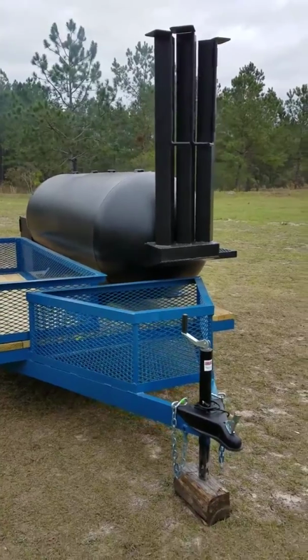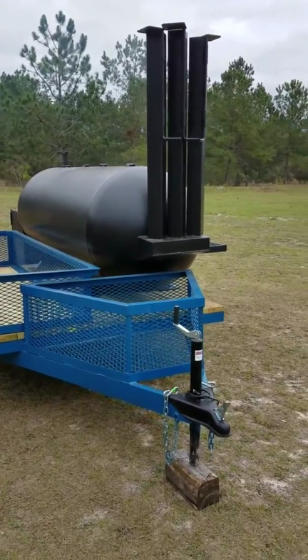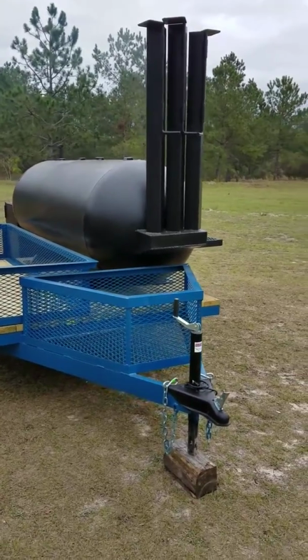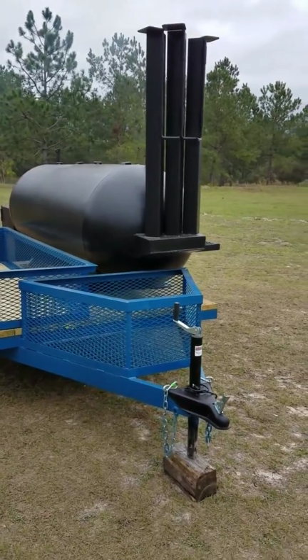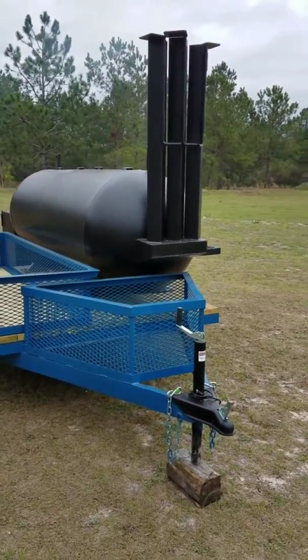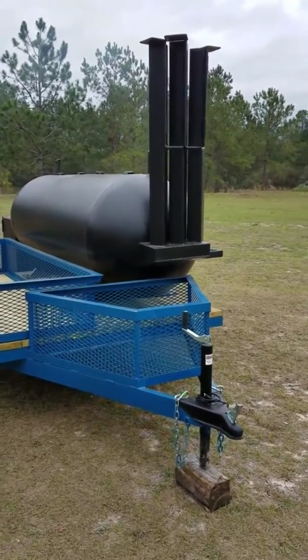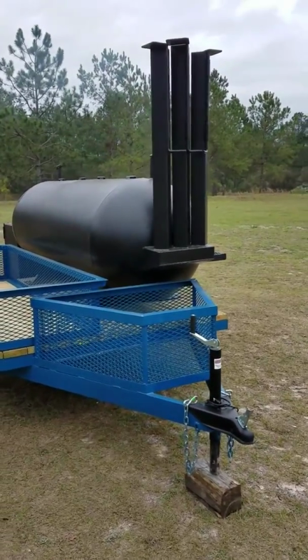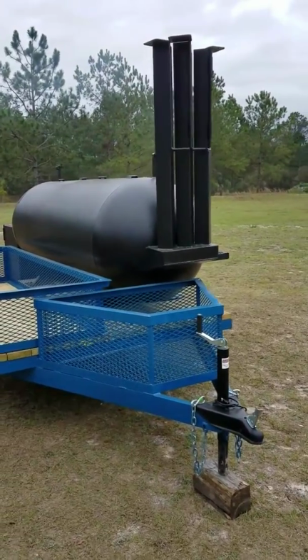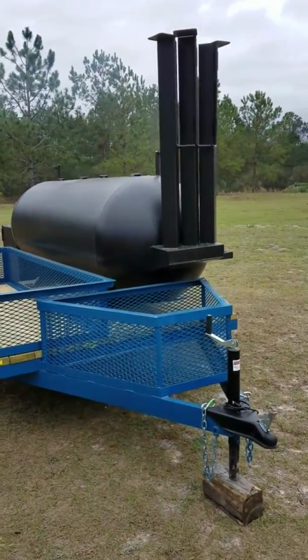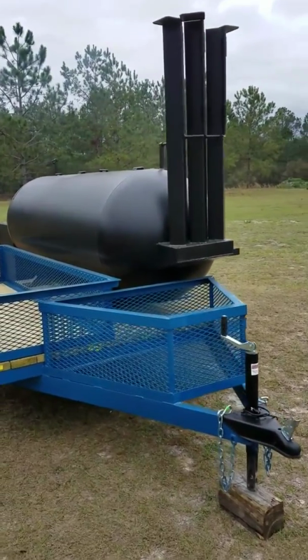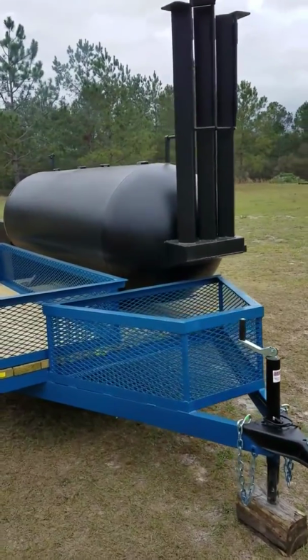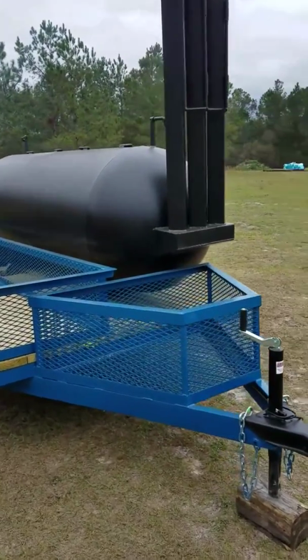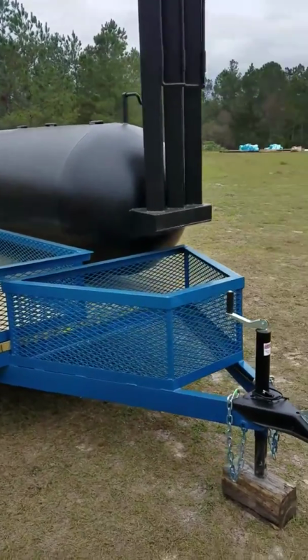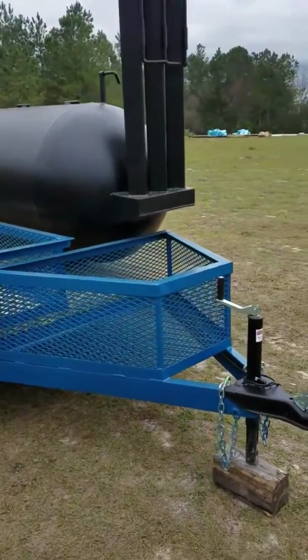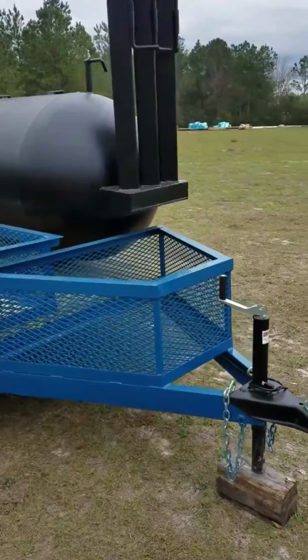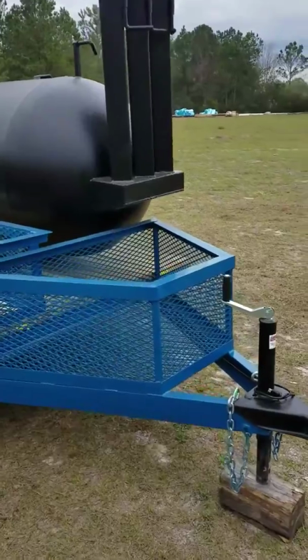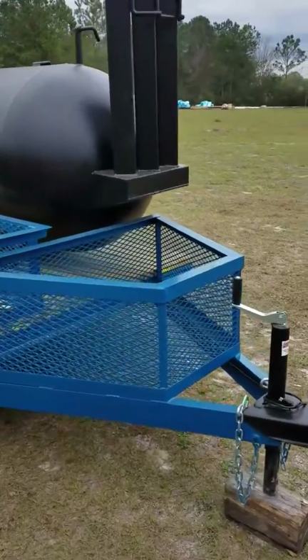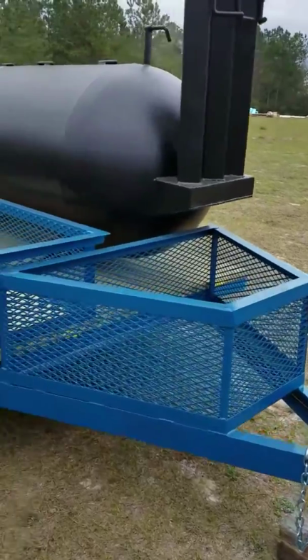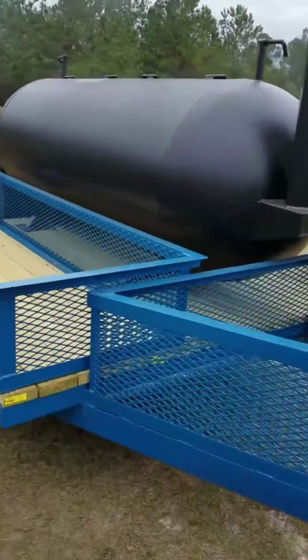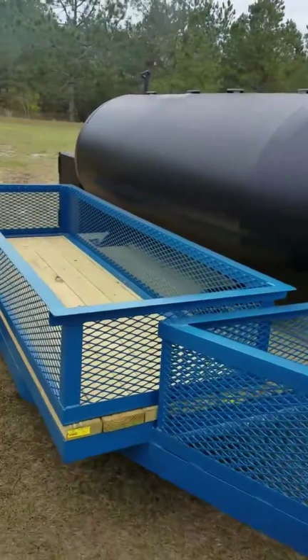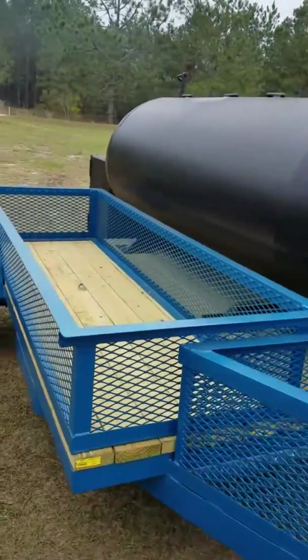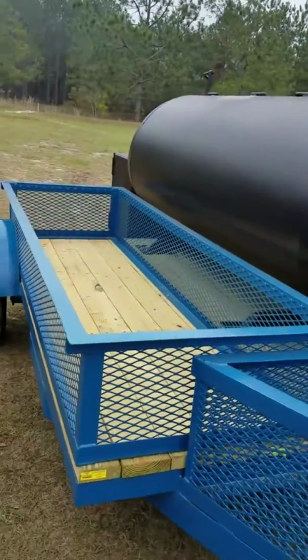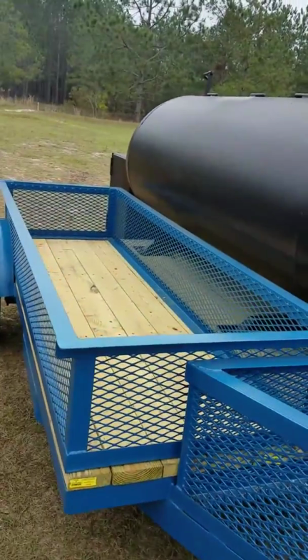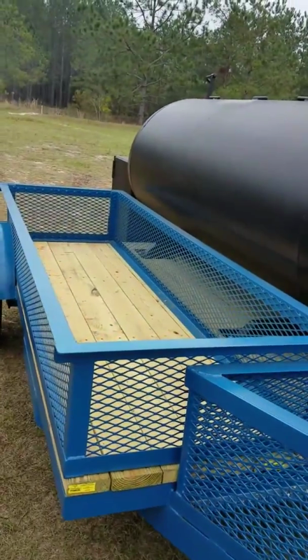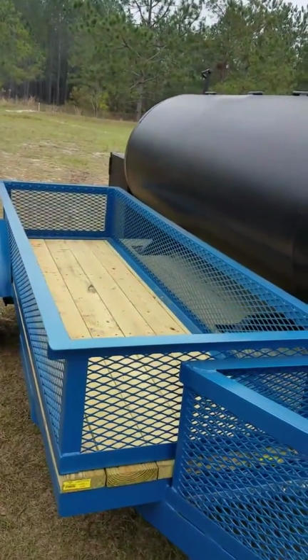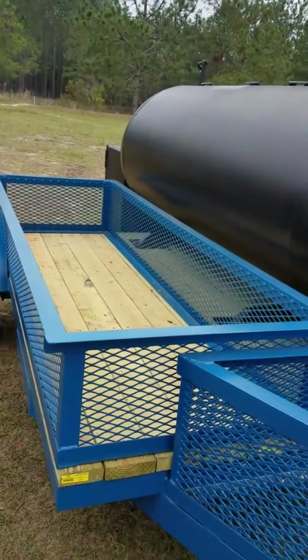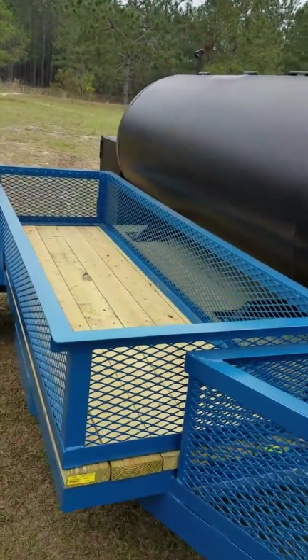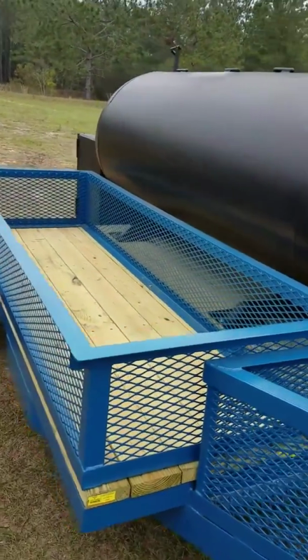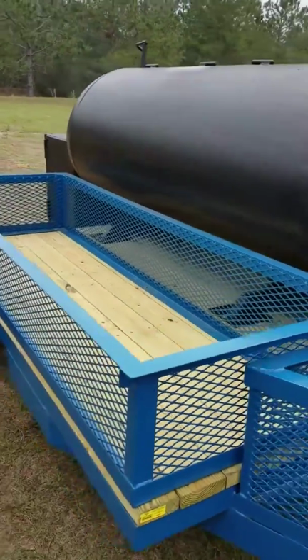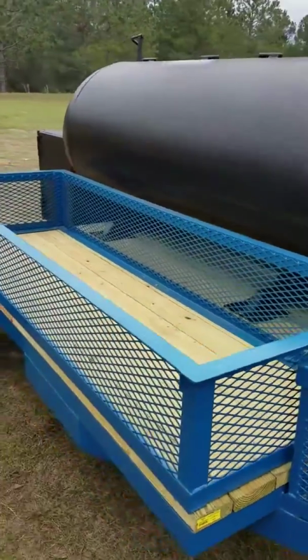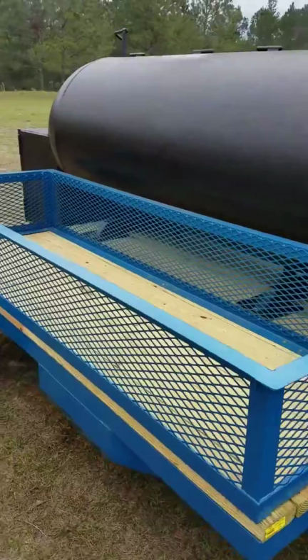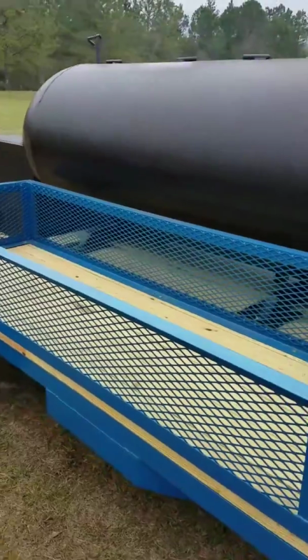Alright, this is the 500-gallon smoker we just finished. It's got wood storage on the front and big storage down the back side for coolers, tents, and whatever.